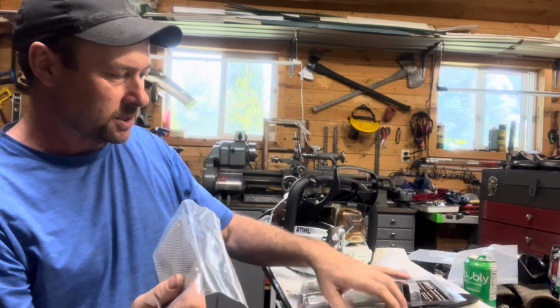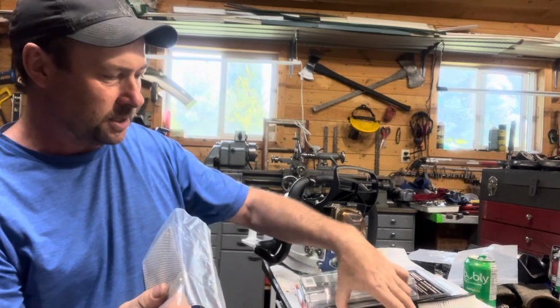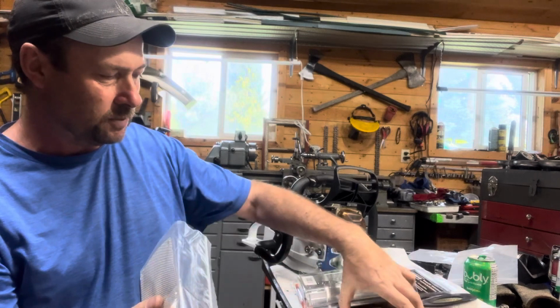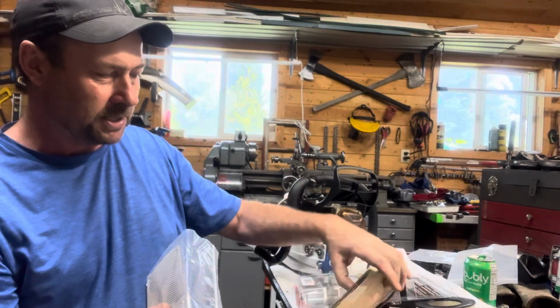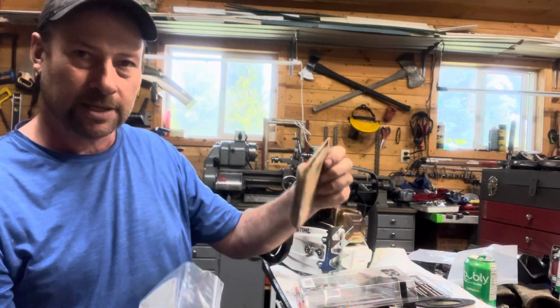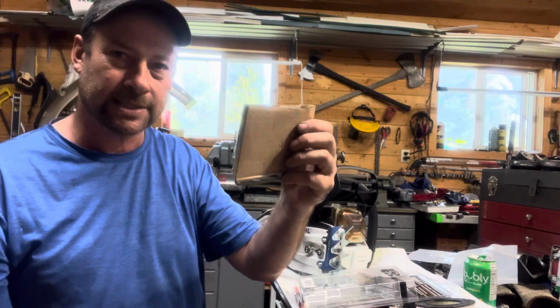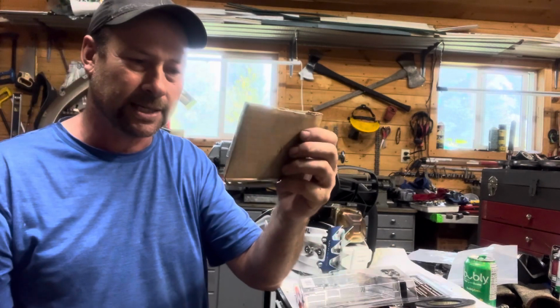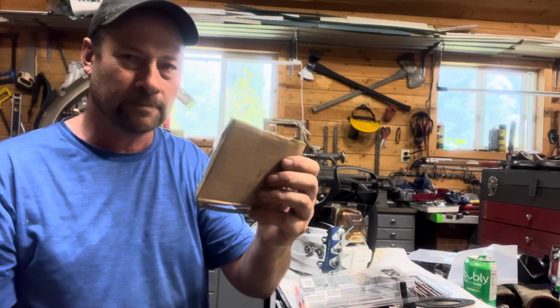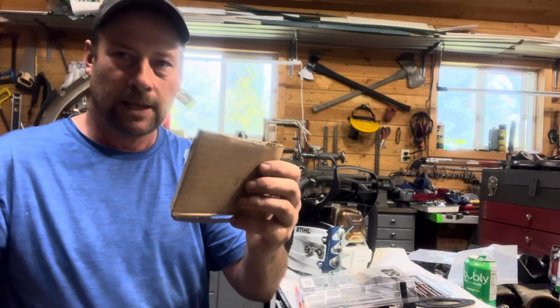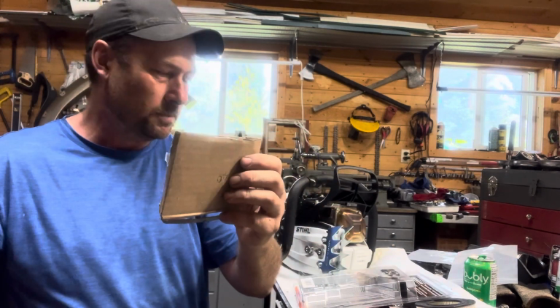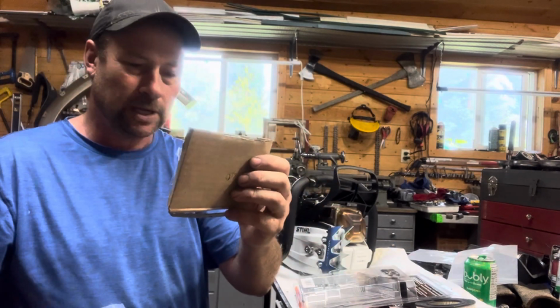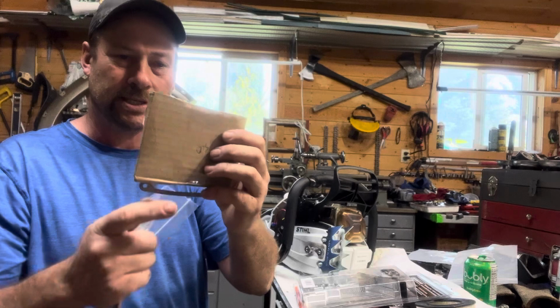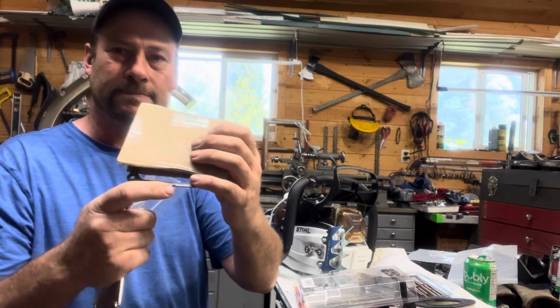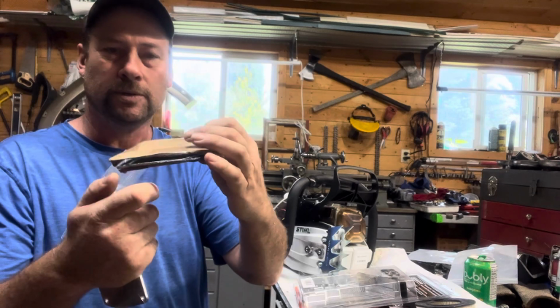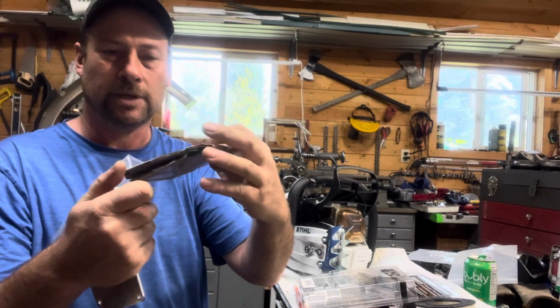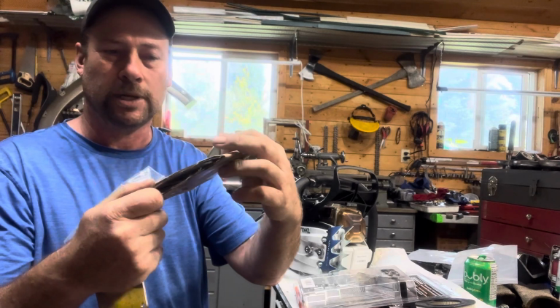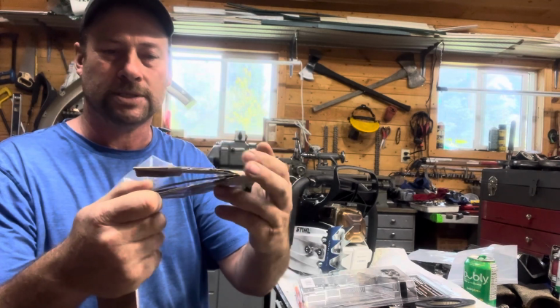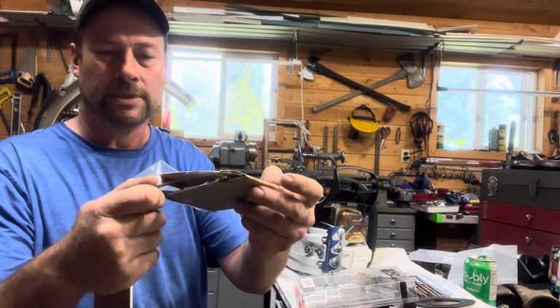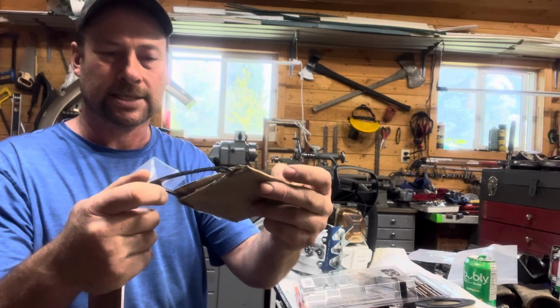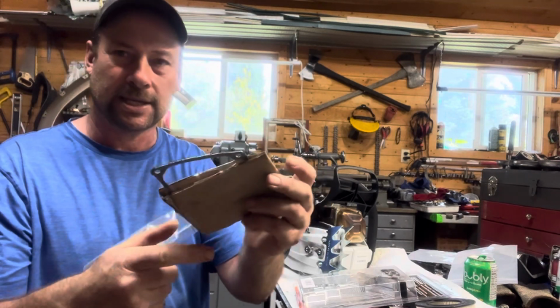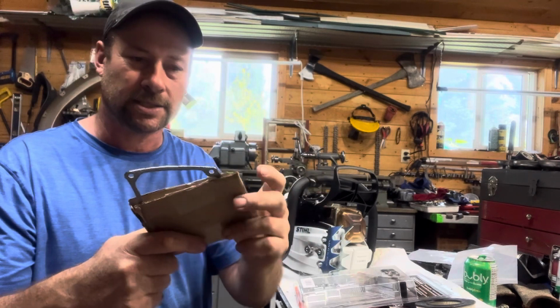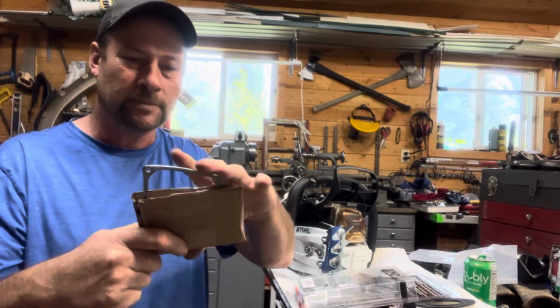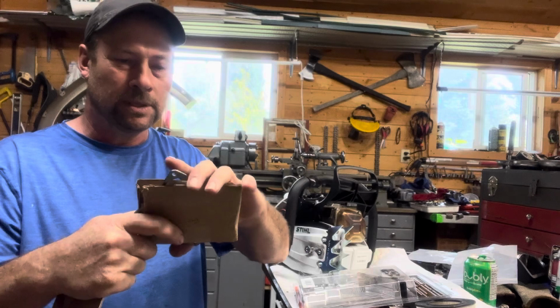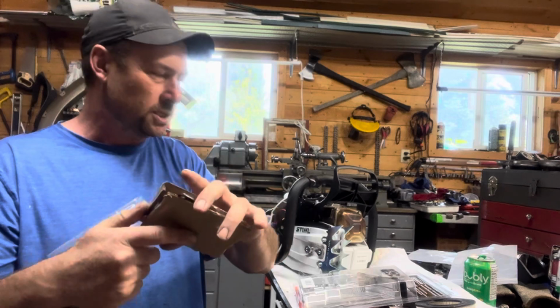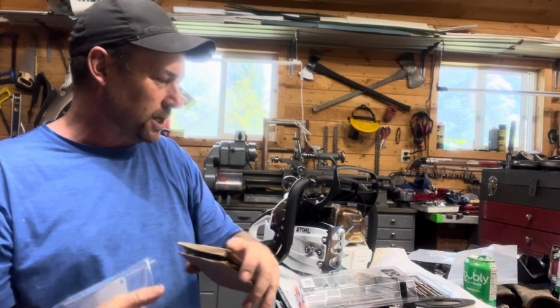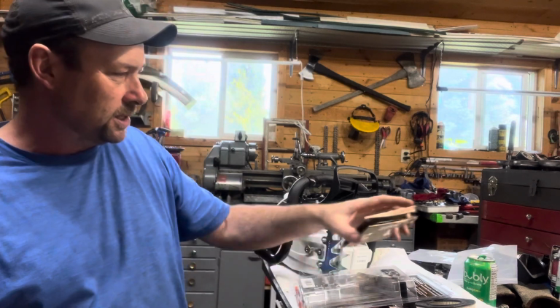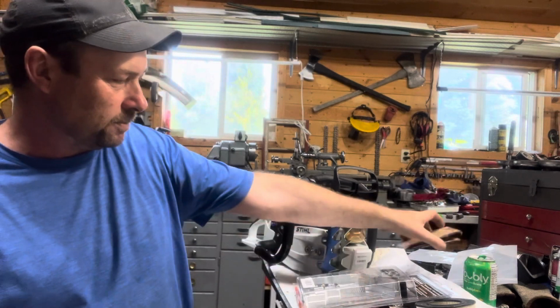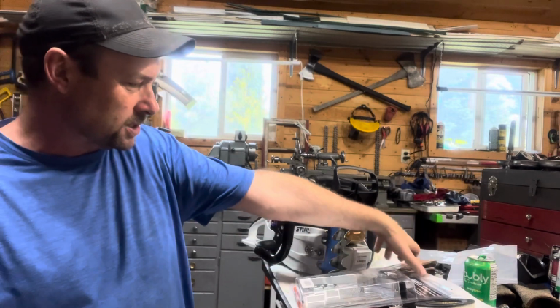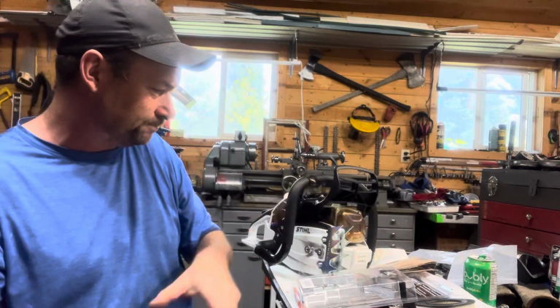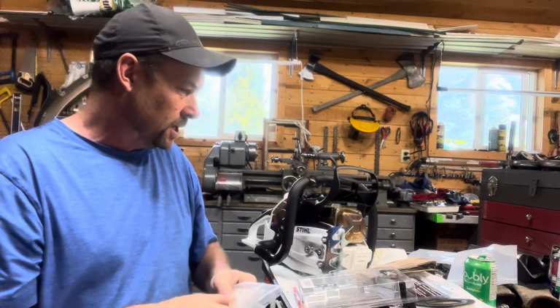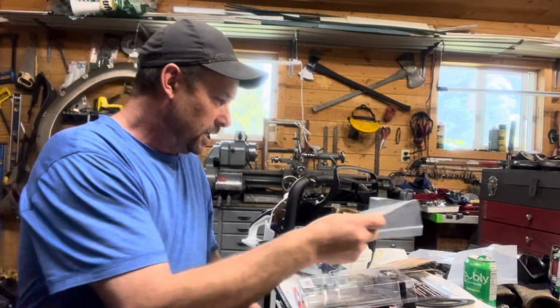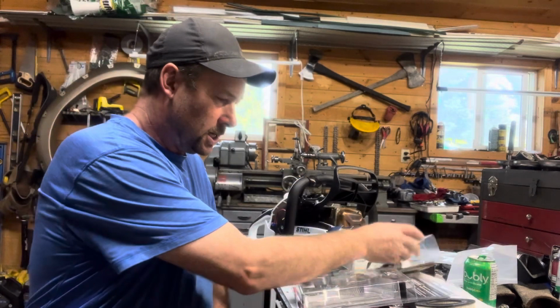Their stuff seems really nicely done — good heavy stainless. You get the full screen included with it, plus a gasket. If you do get one of these kits, don't throw the cardboard out because the gasket's inside that, so make sure you keep all your parts.